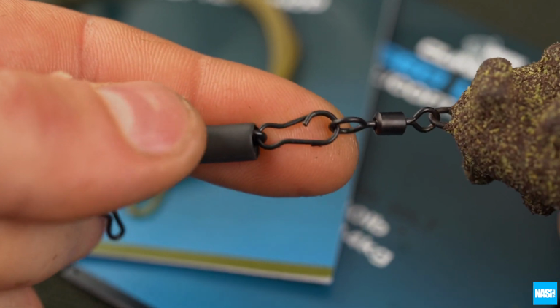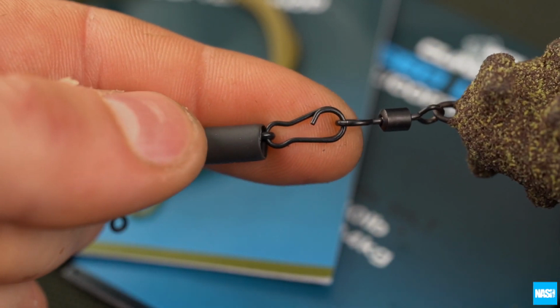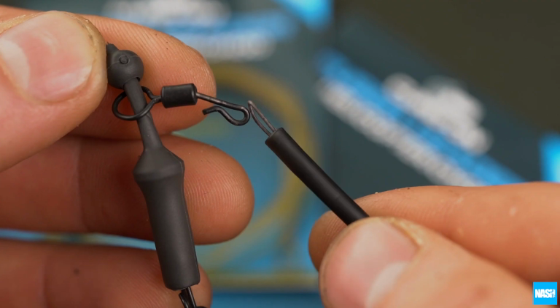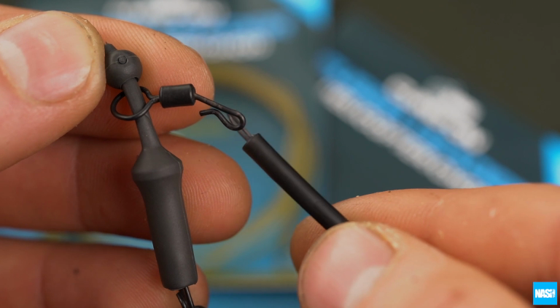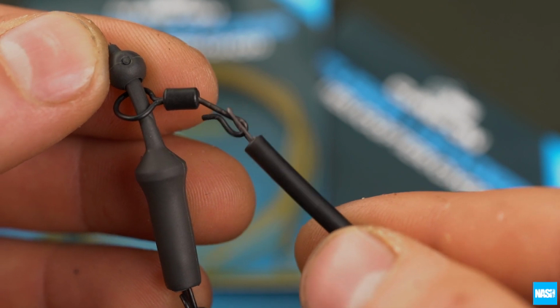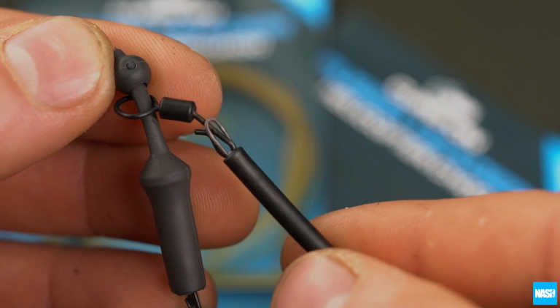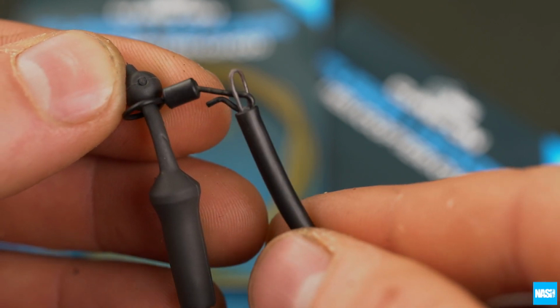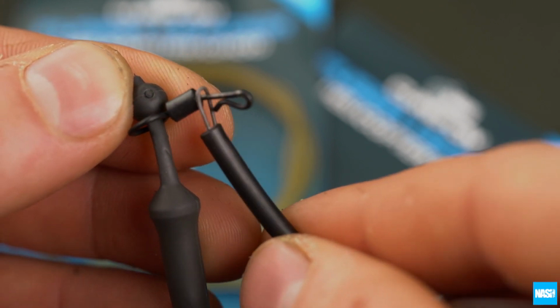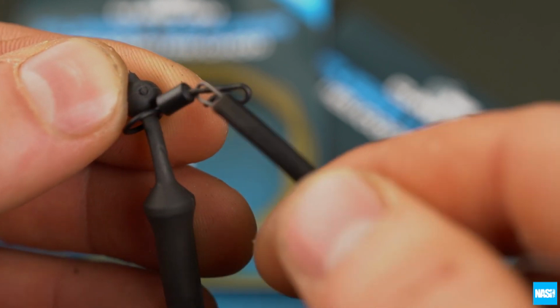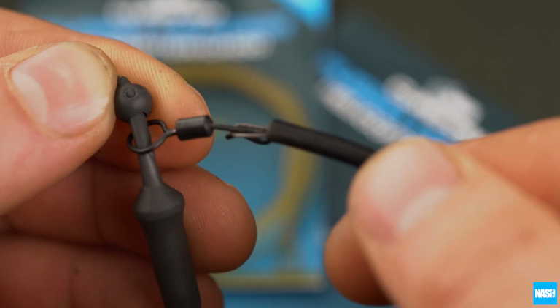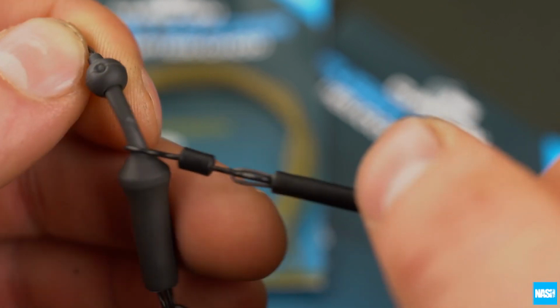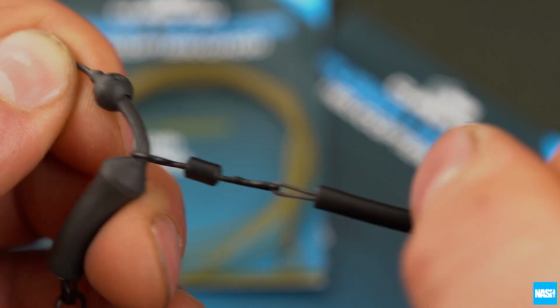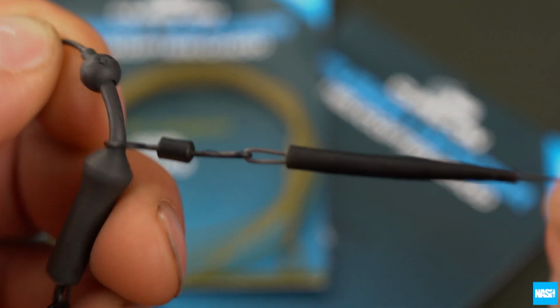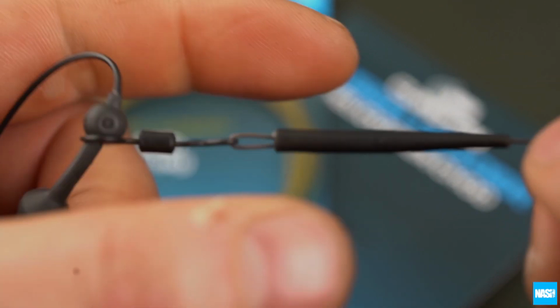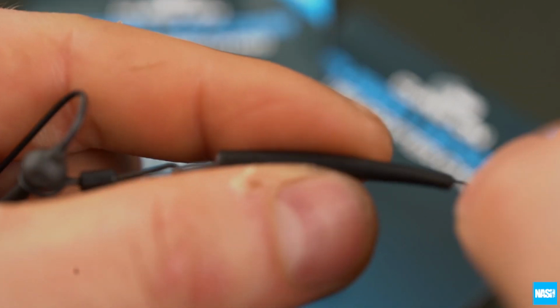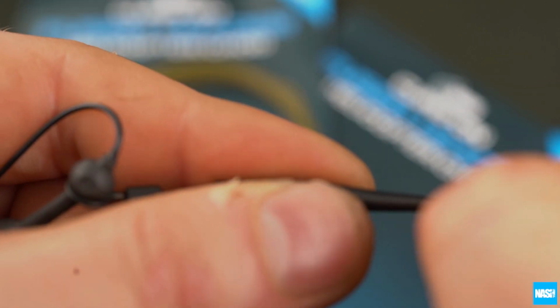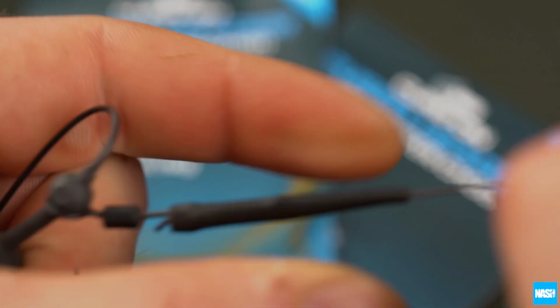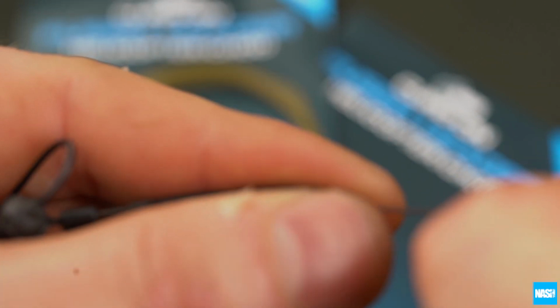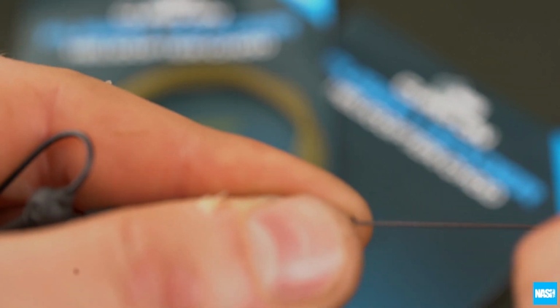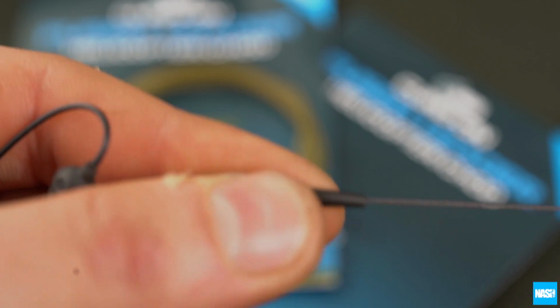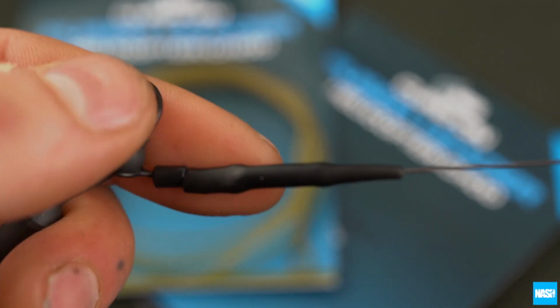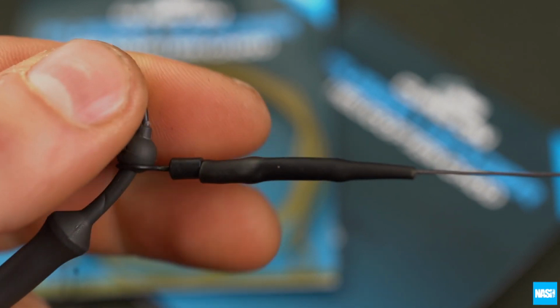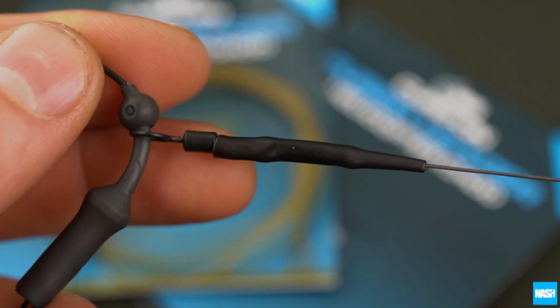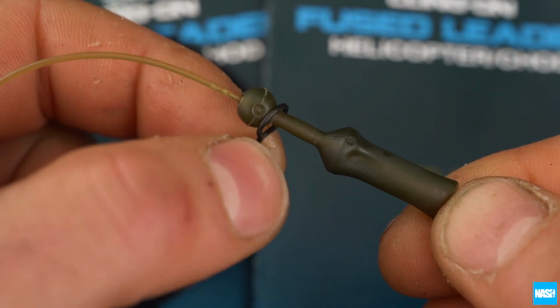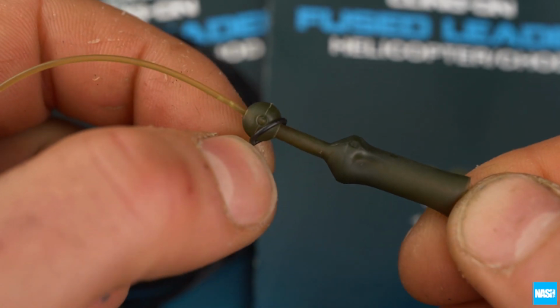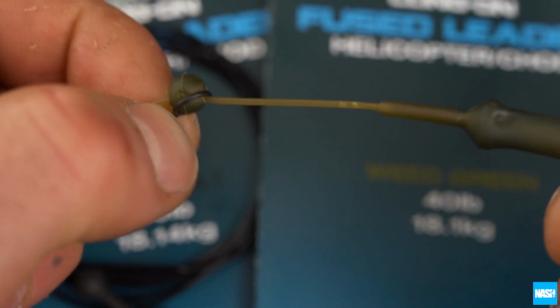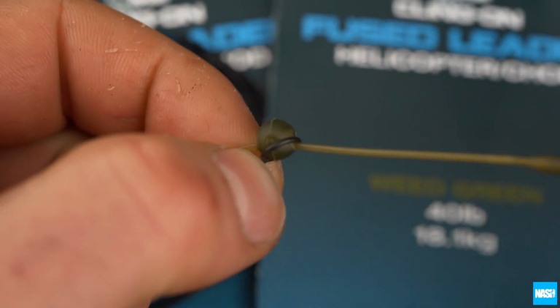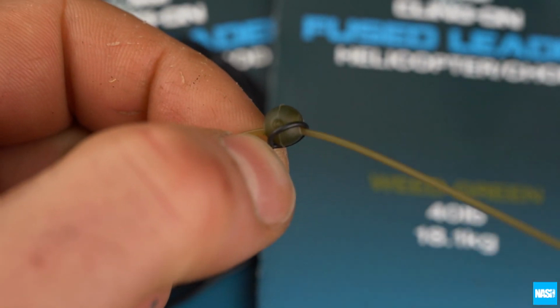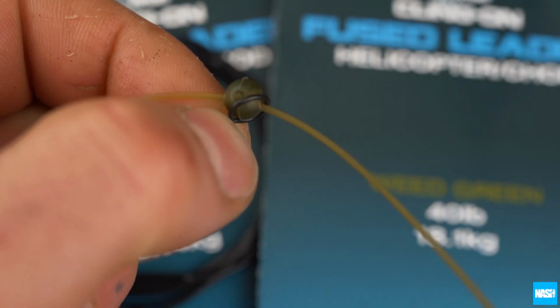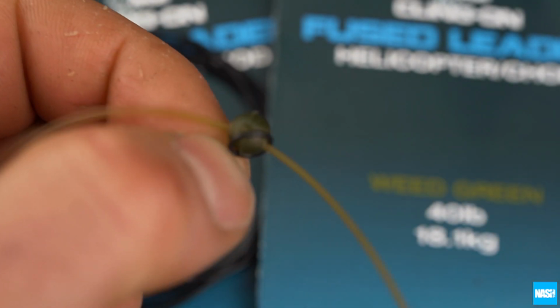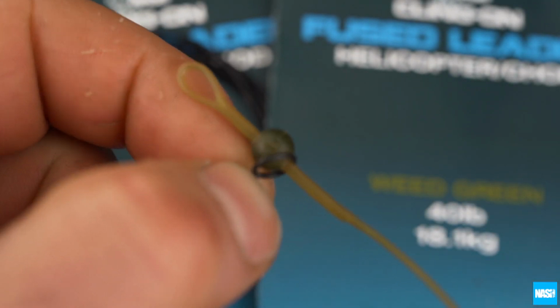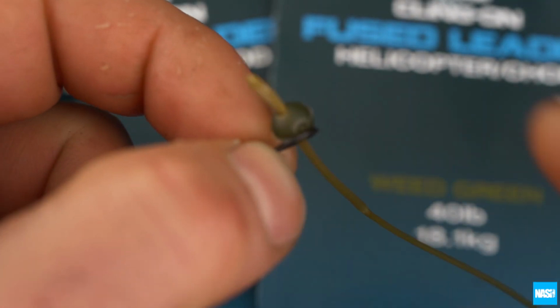The large eyed quick change helicopter swivel allows hook links to be replaced with no need for knotting, and ensures safe hook link ejection in the event of break off.